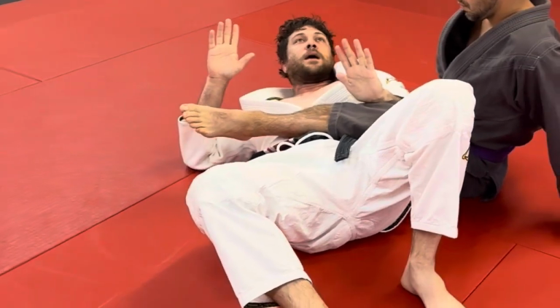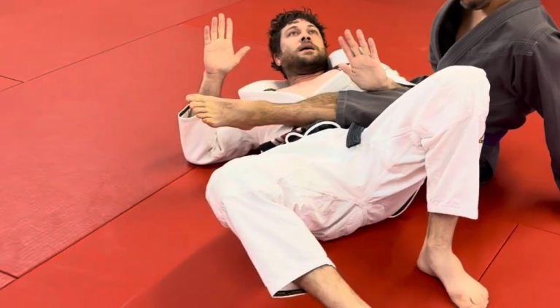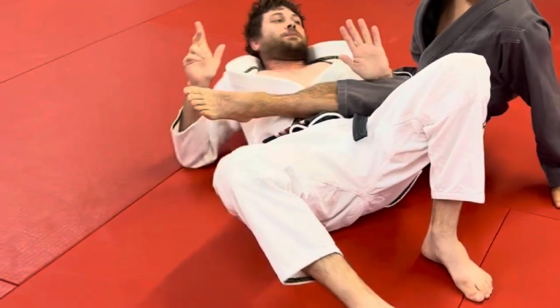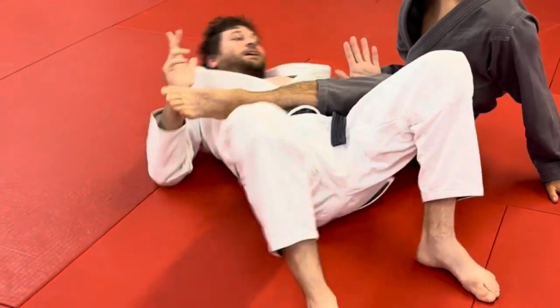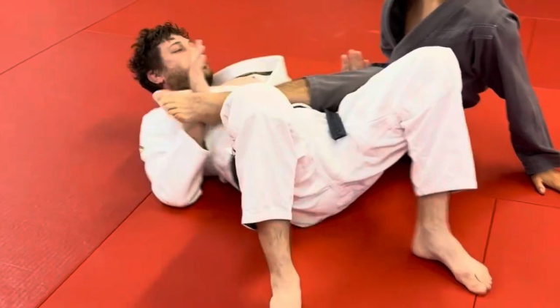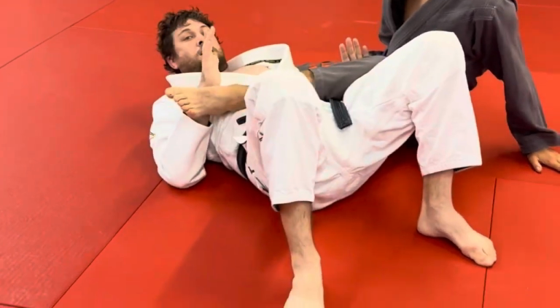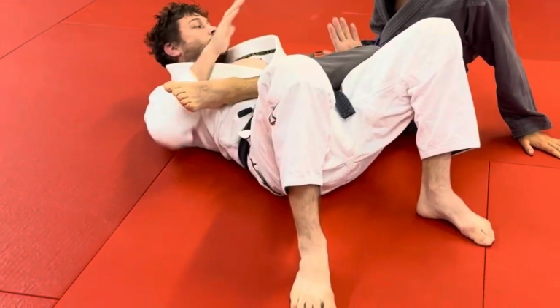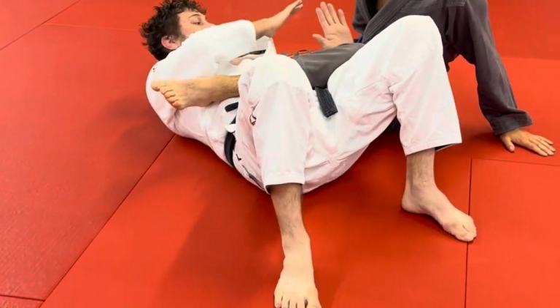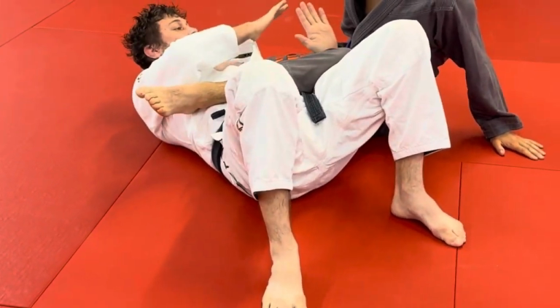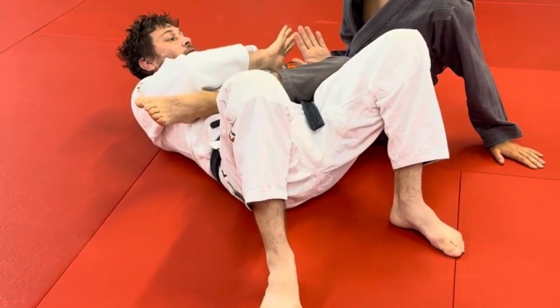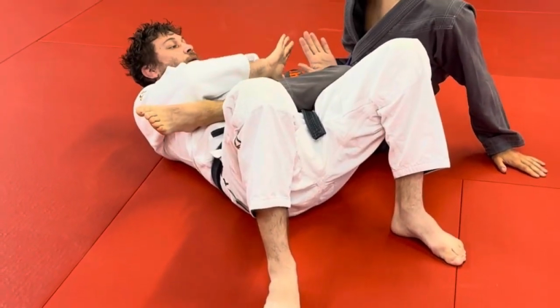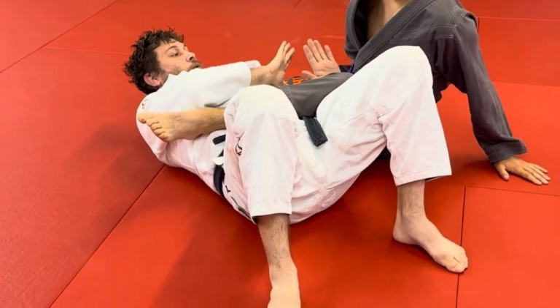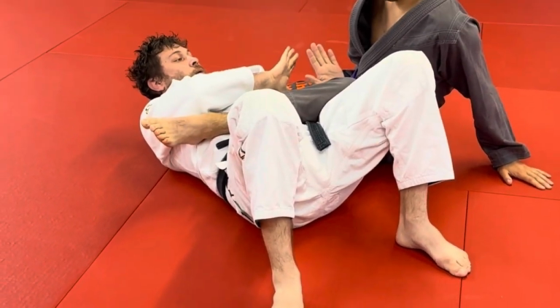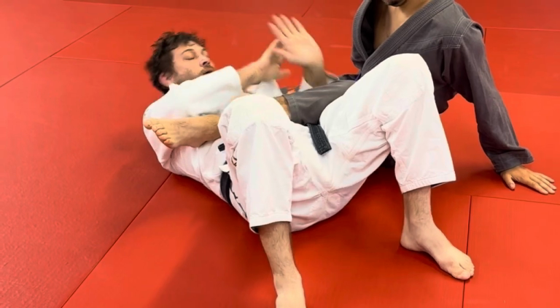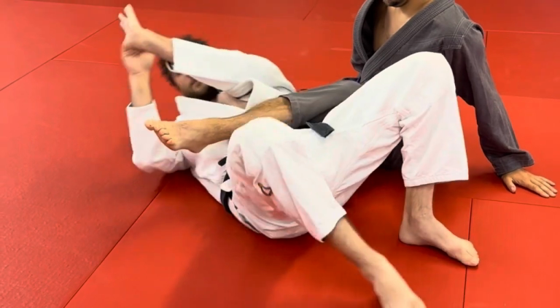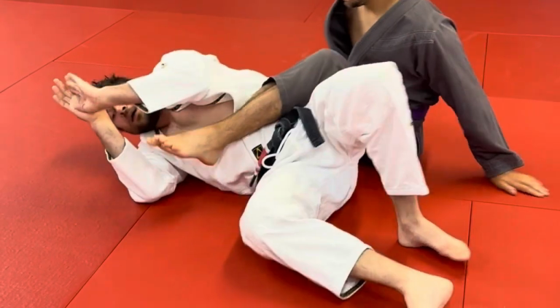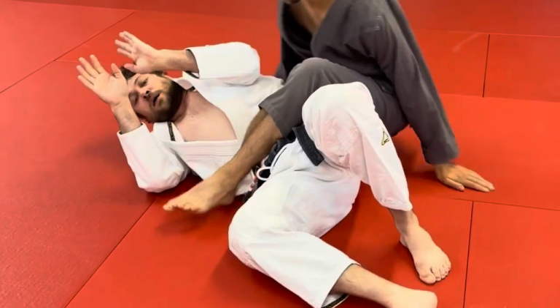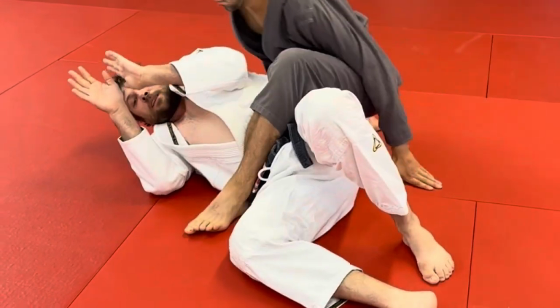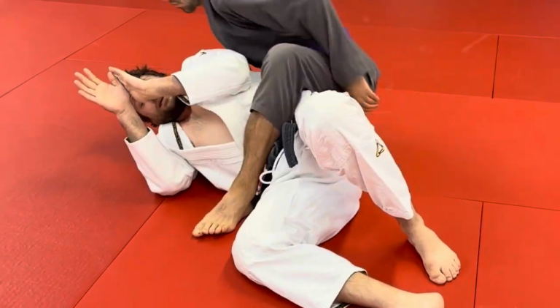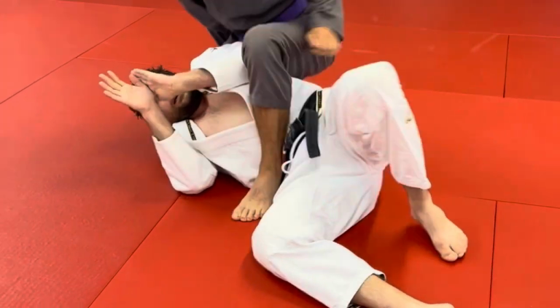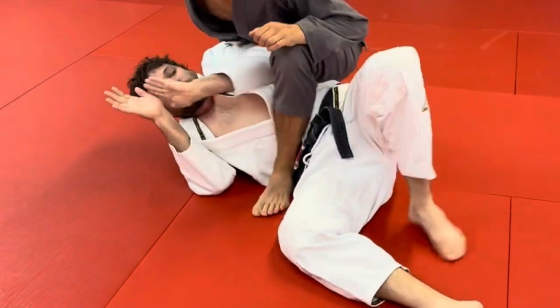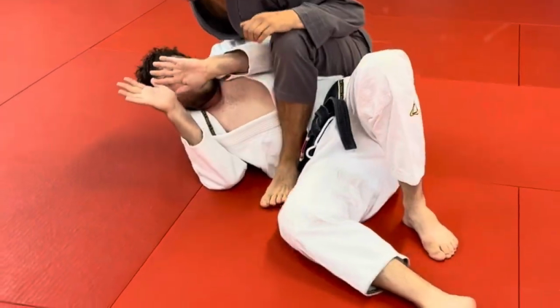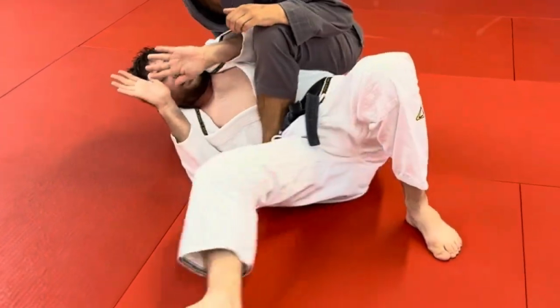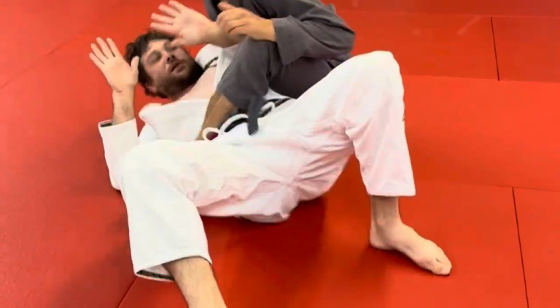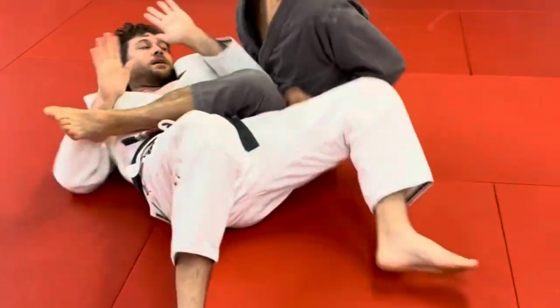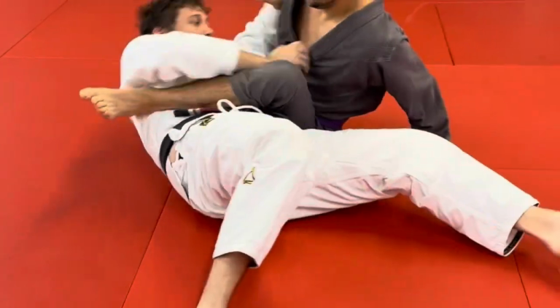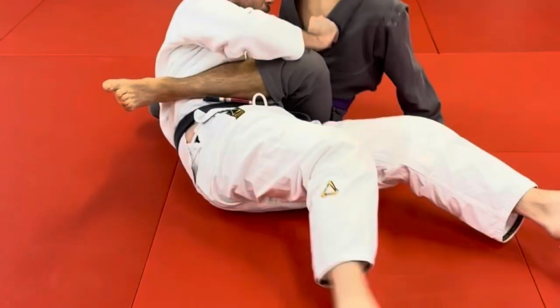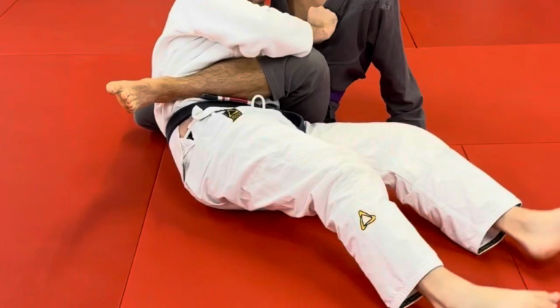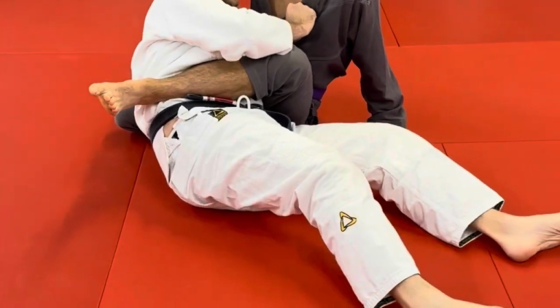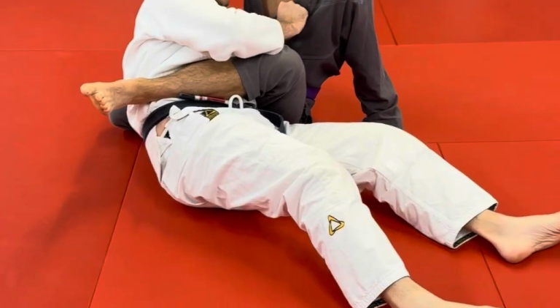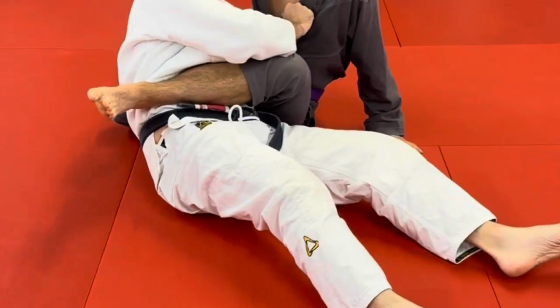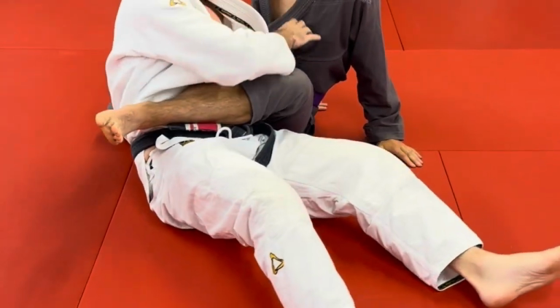Sometimes I'll get my elbow to the mat and I'll just shrimp out more. Sometimes it's here and I'm coming up into the guard — I'm just sitting up.